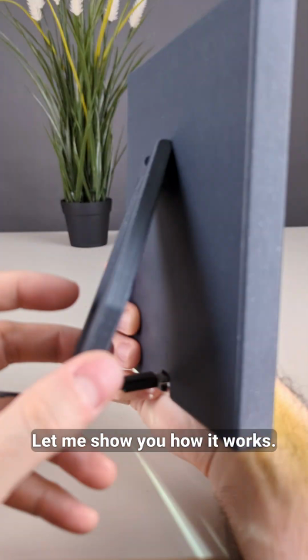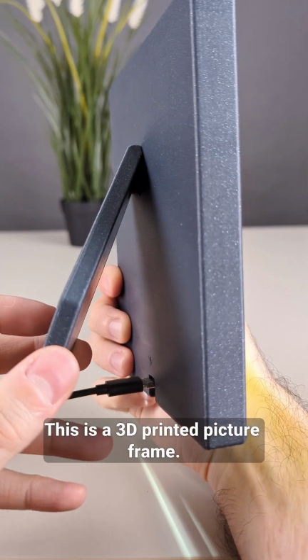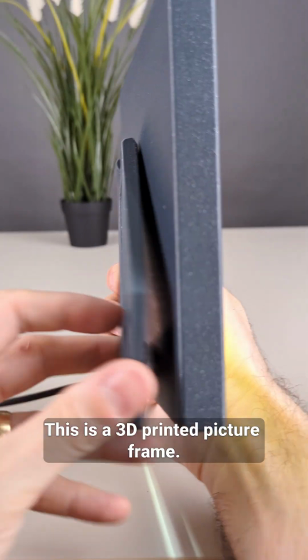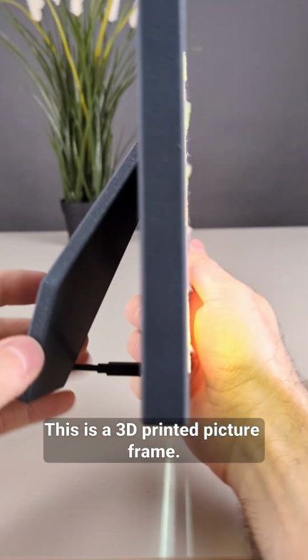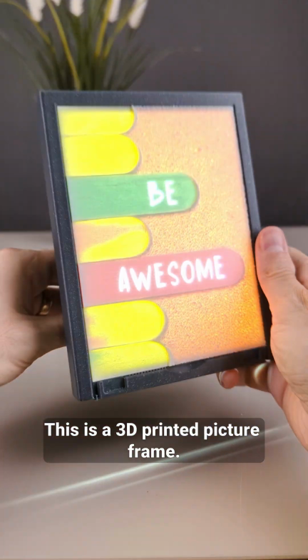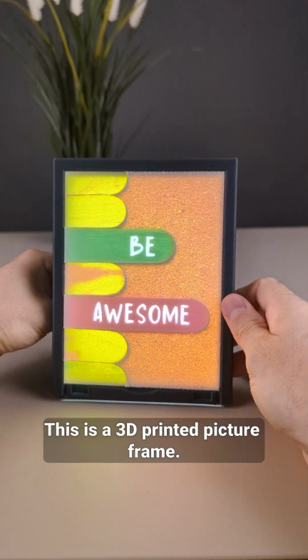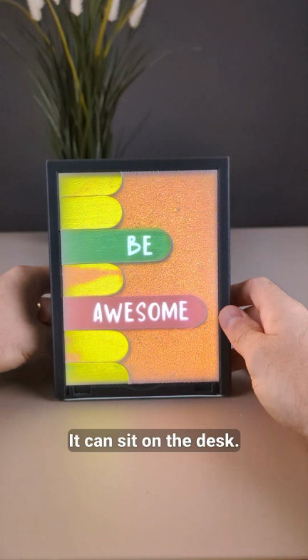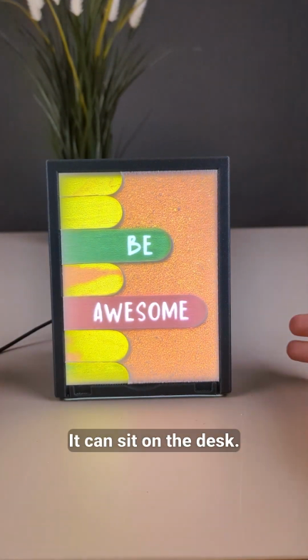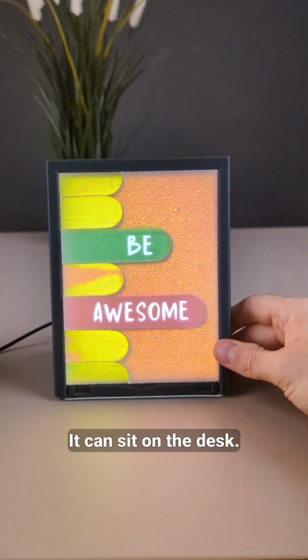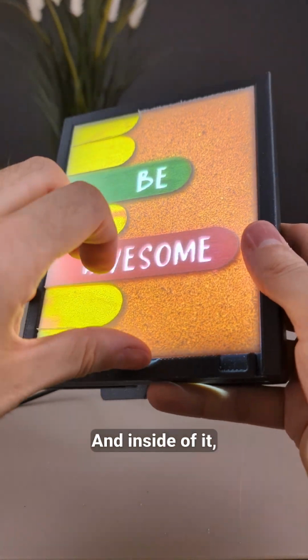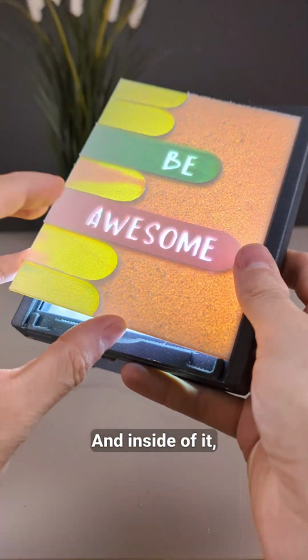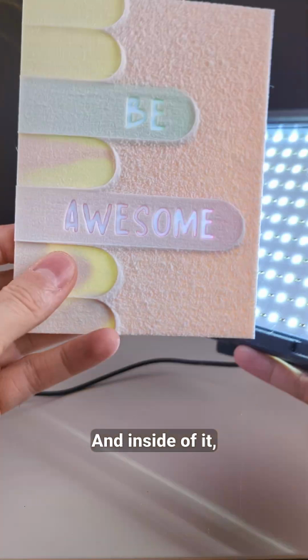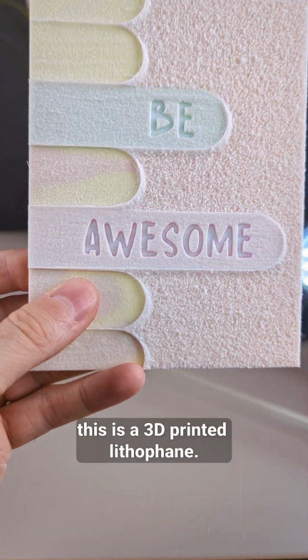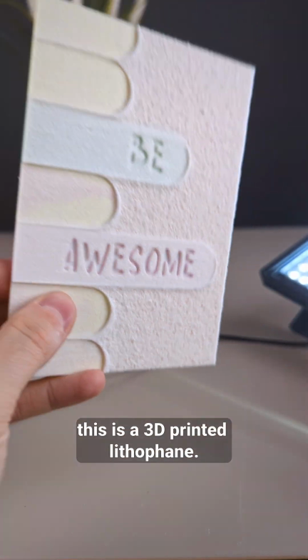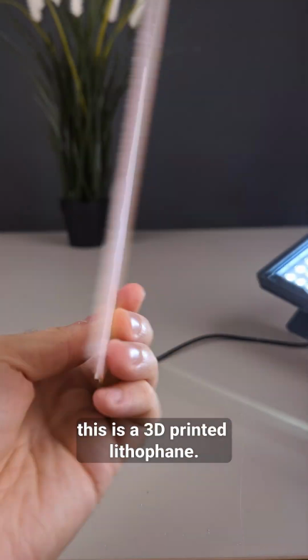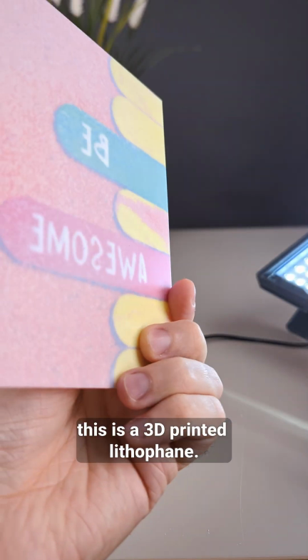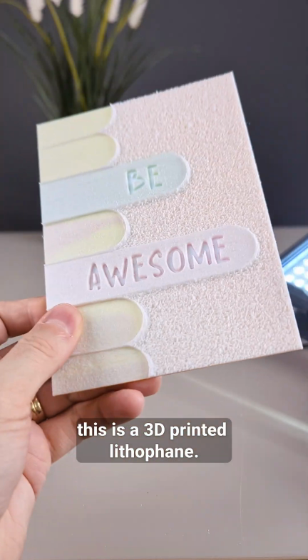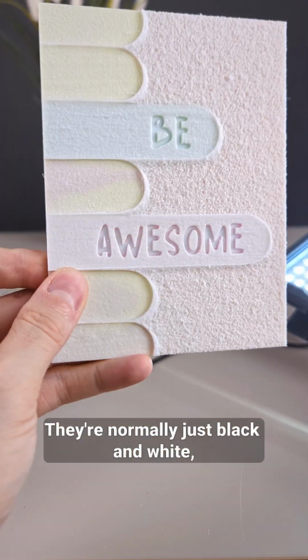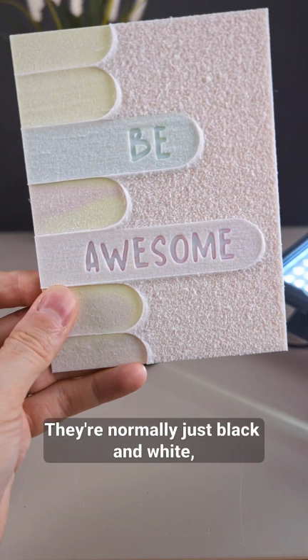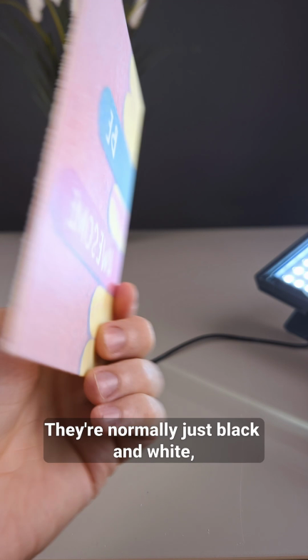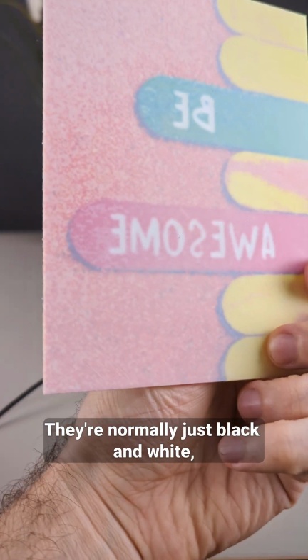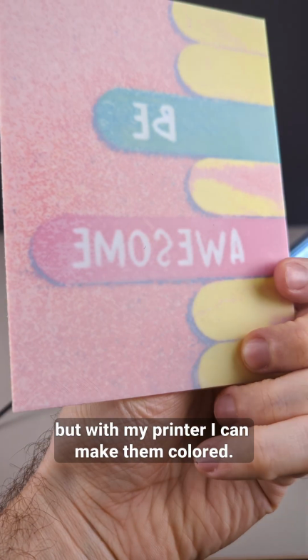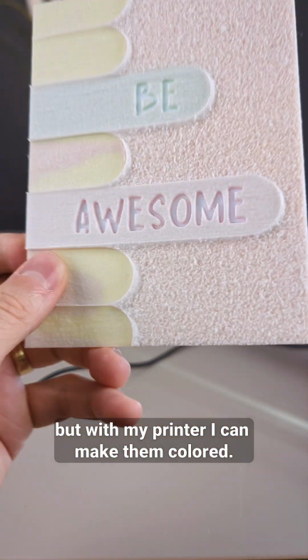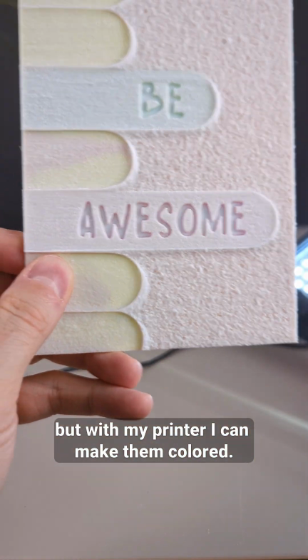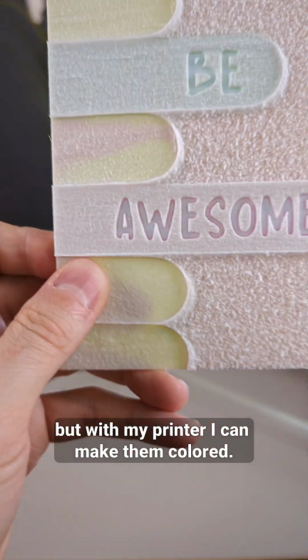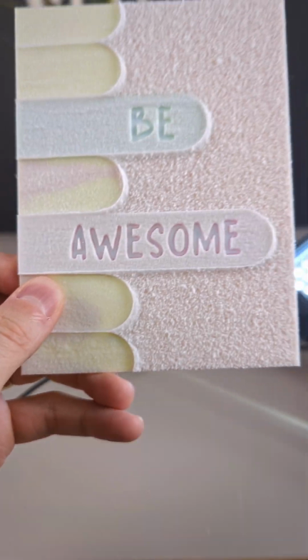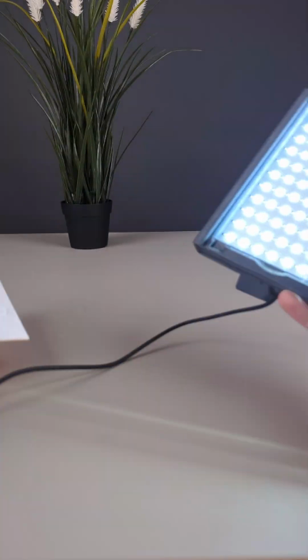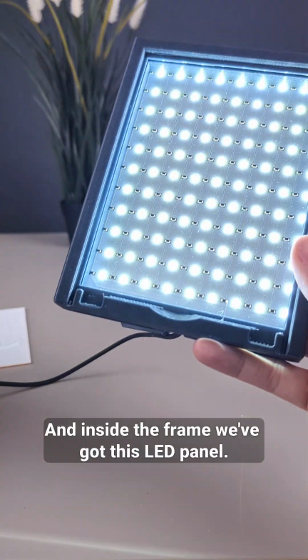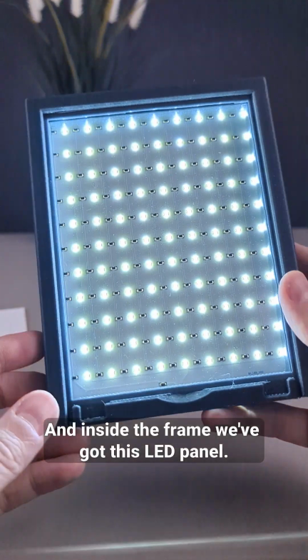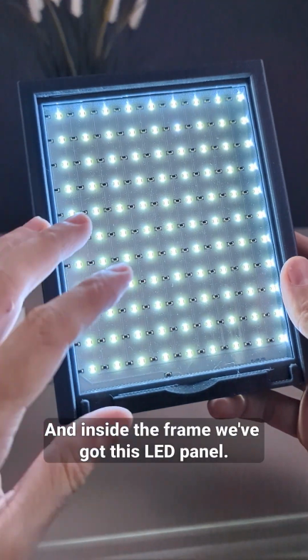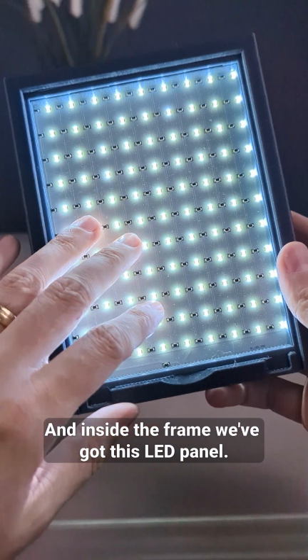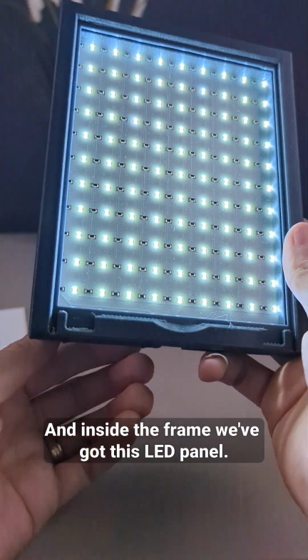This is a 3D printed picture frame. It can sit on the desk. And inside of it, this is a 3D printed lithophane. They're normally just black and white, but with my printer I can make them colored. And inside the frame, we've got this LED panel.